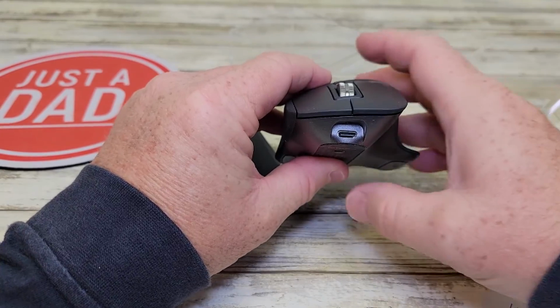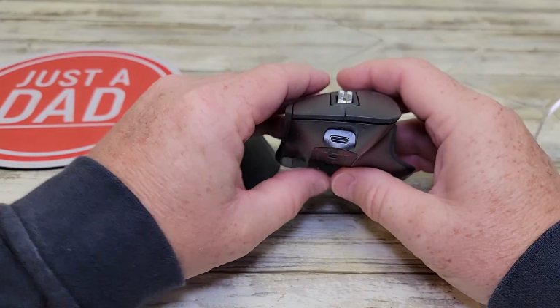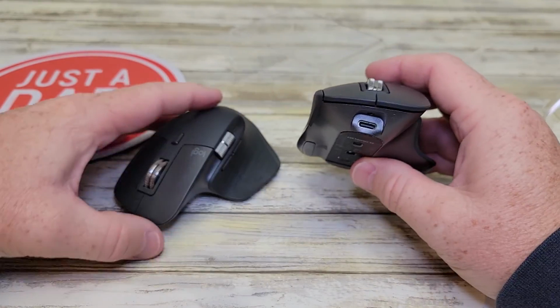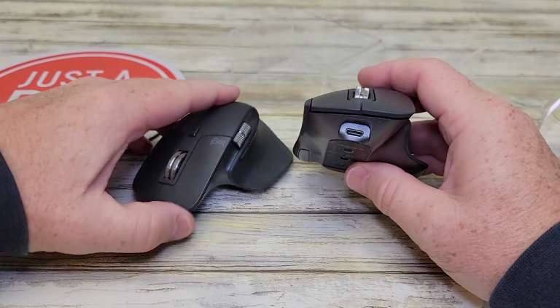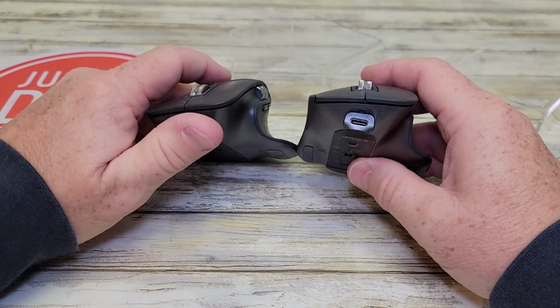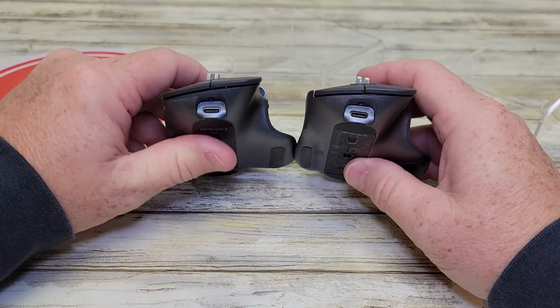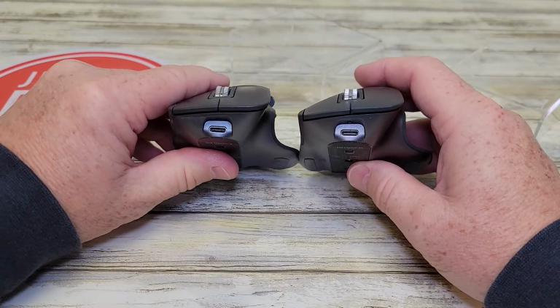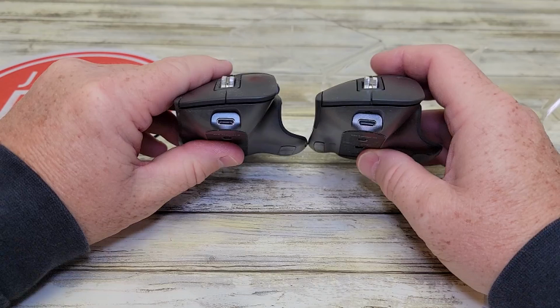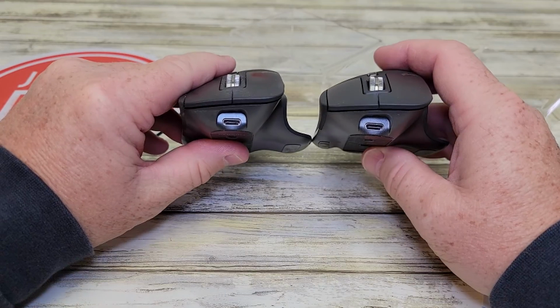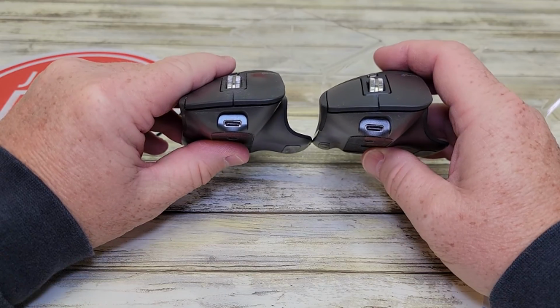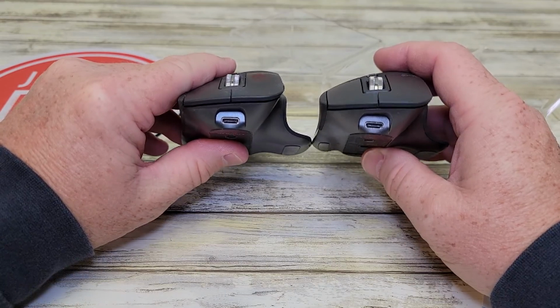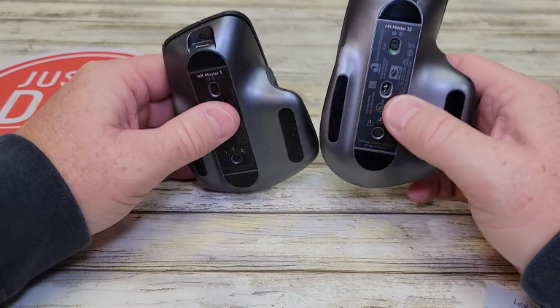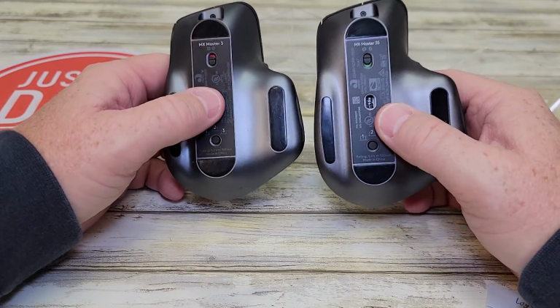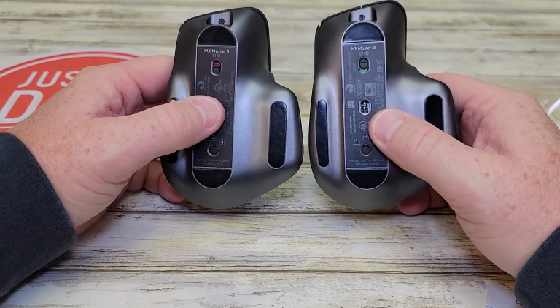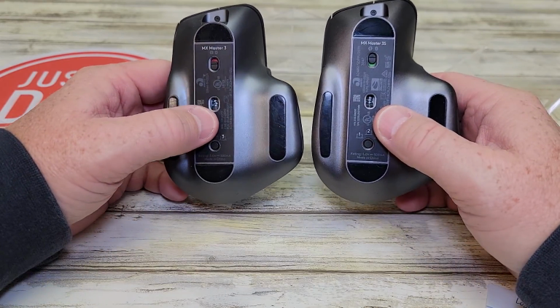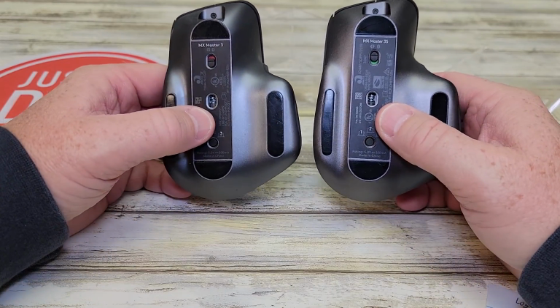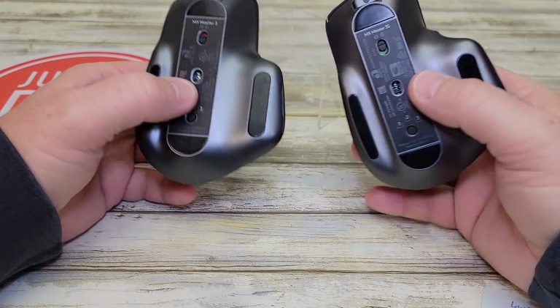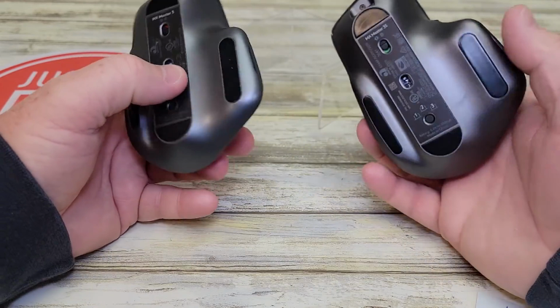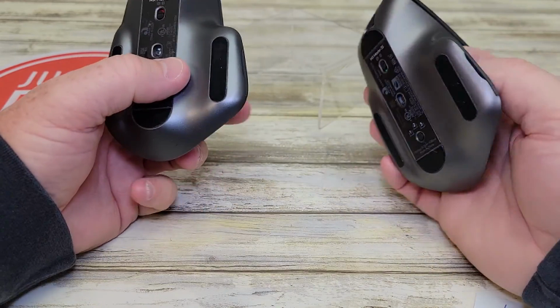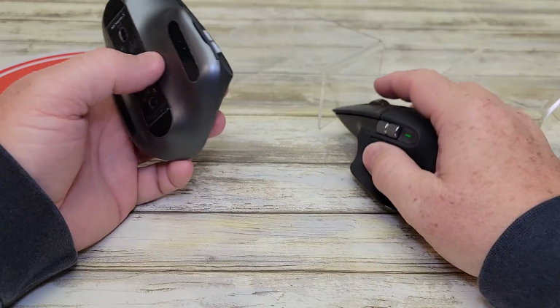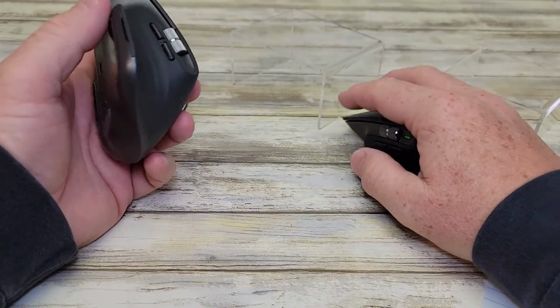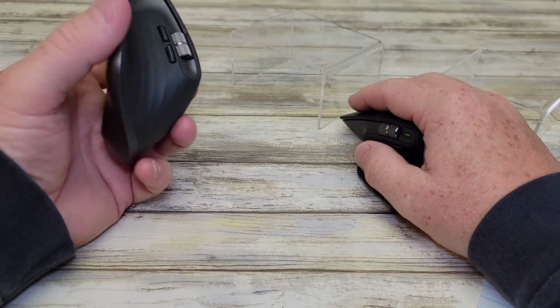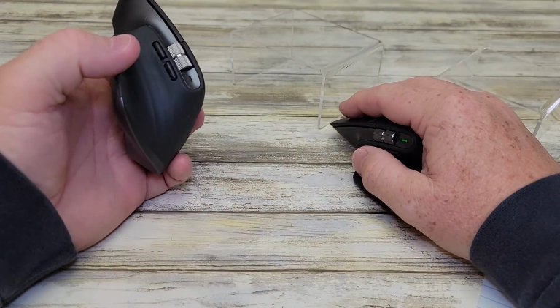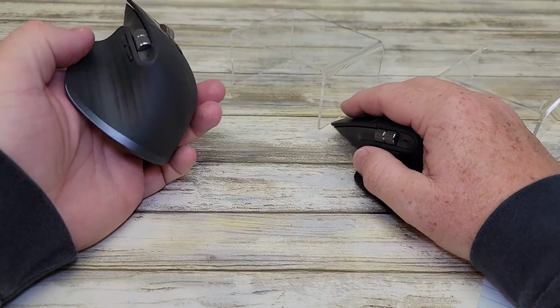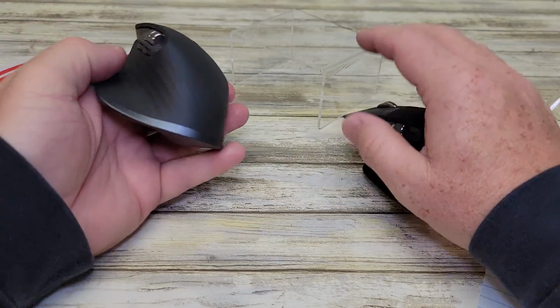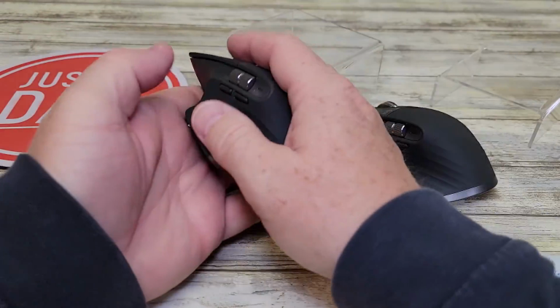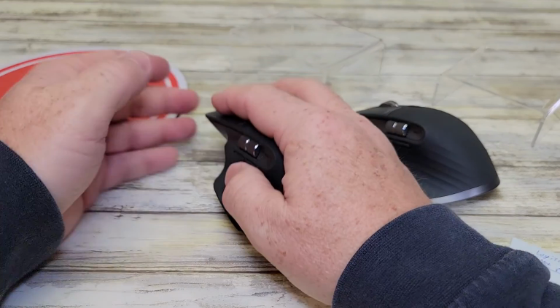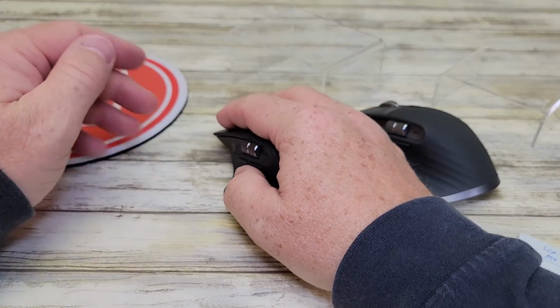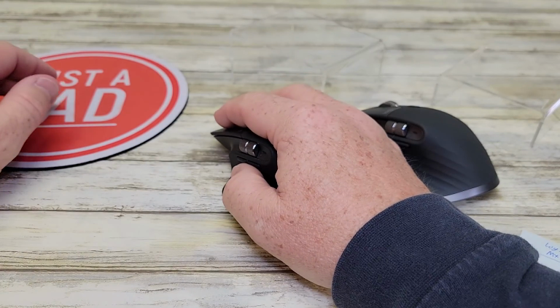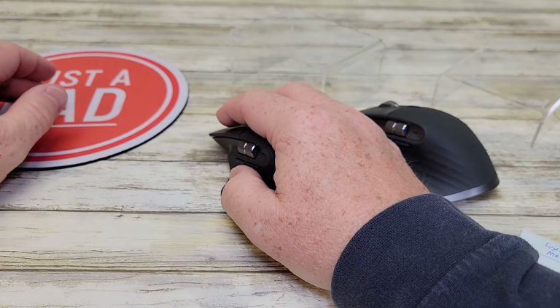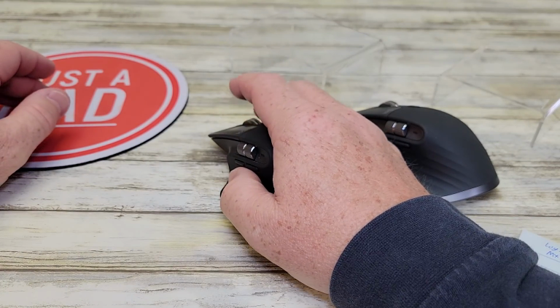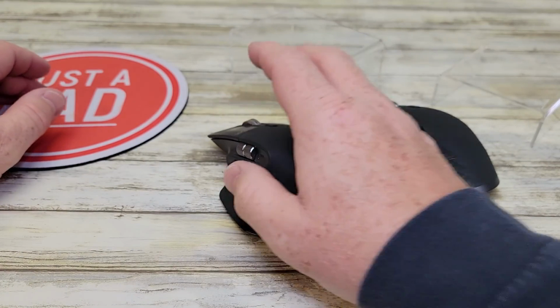Both of these charge up front with a USB-C connection. They both have the same battery in them and the exact same feel as far as size and everything. It's really just the clicks that set them apart.